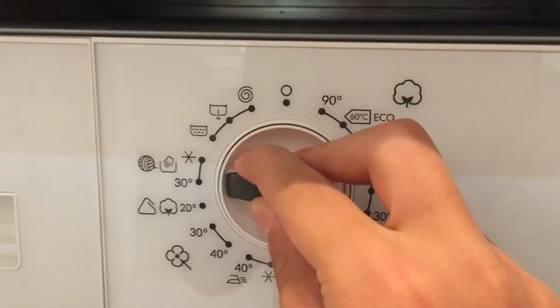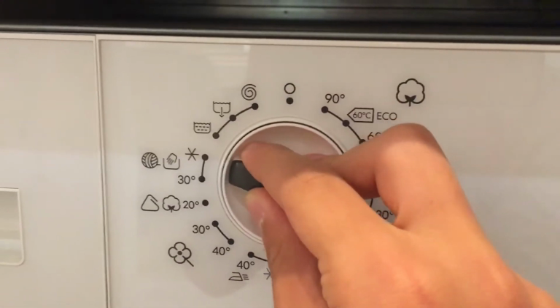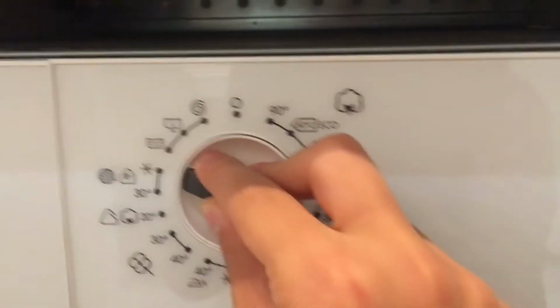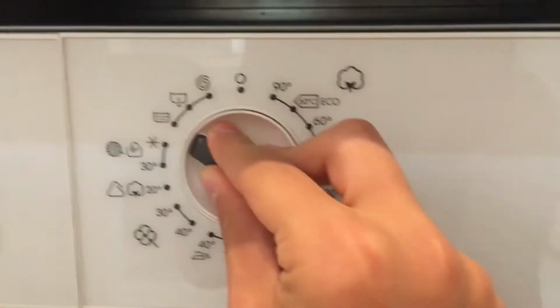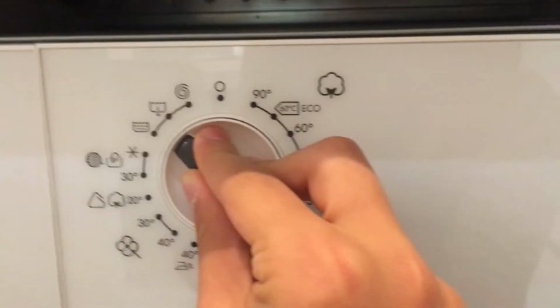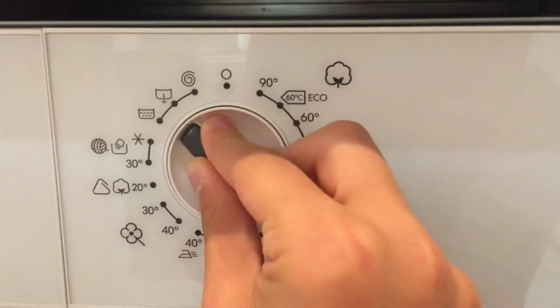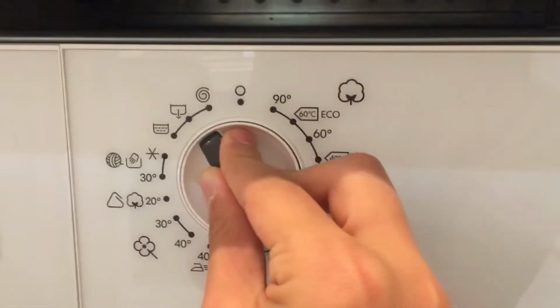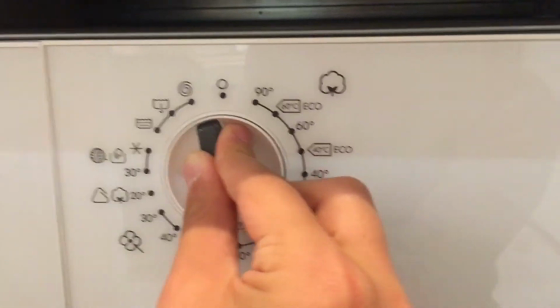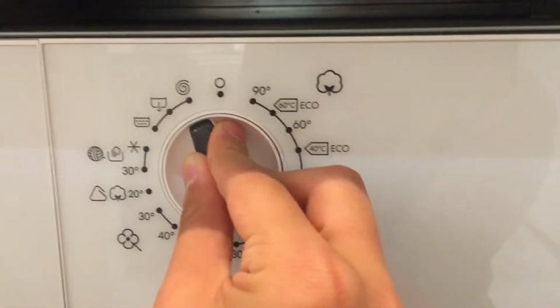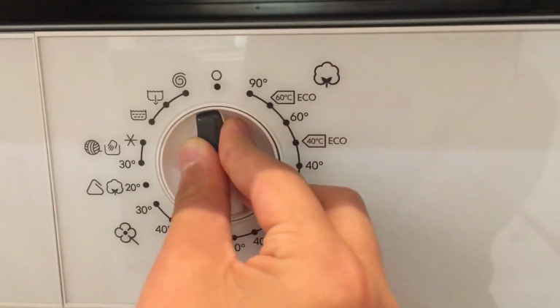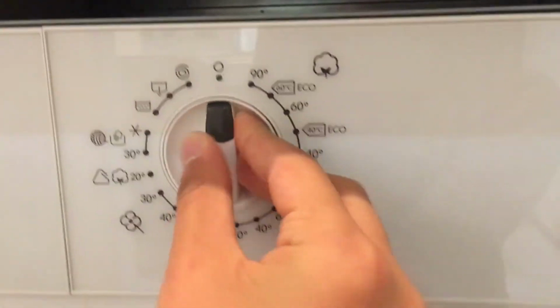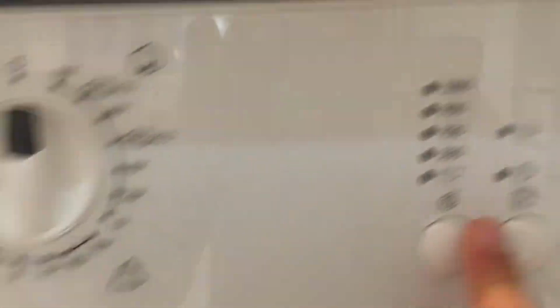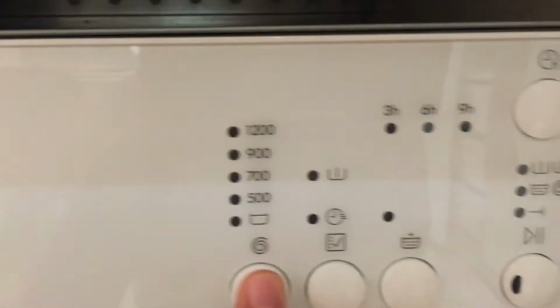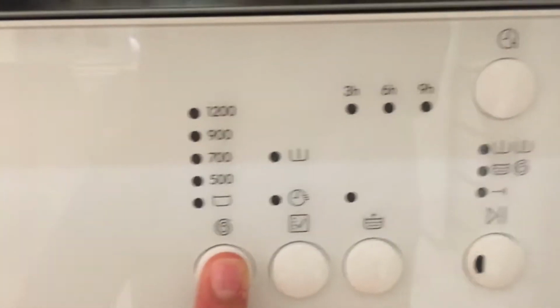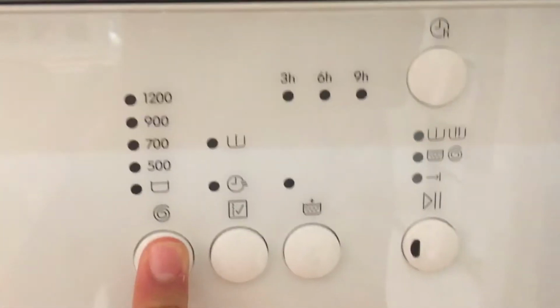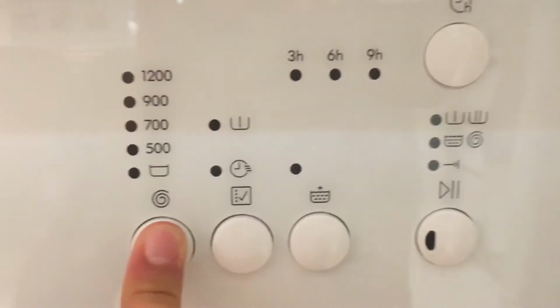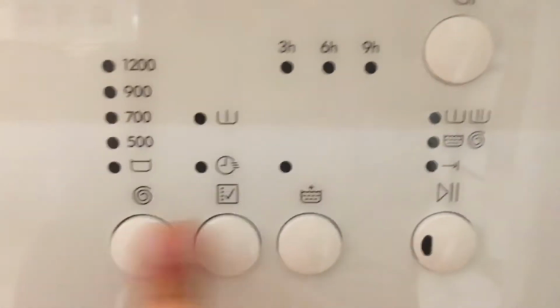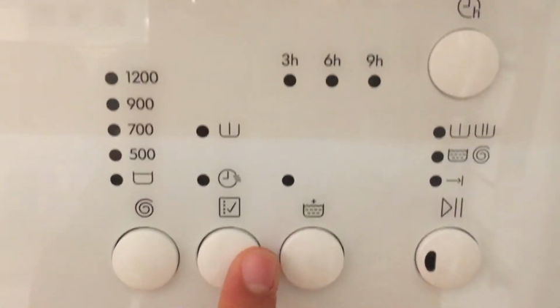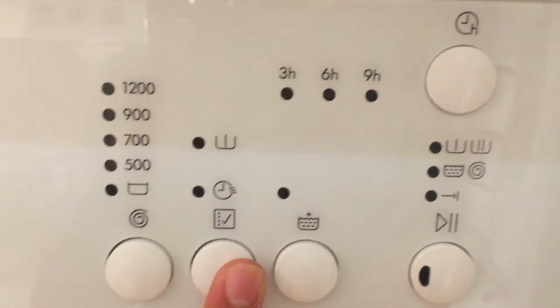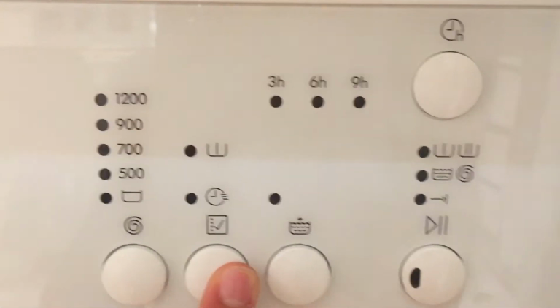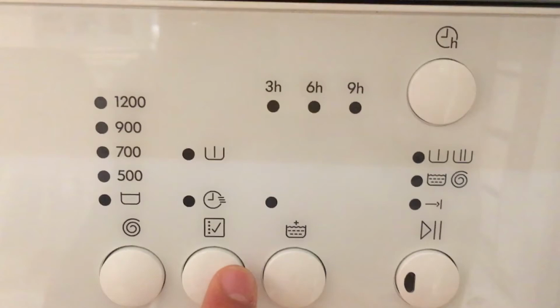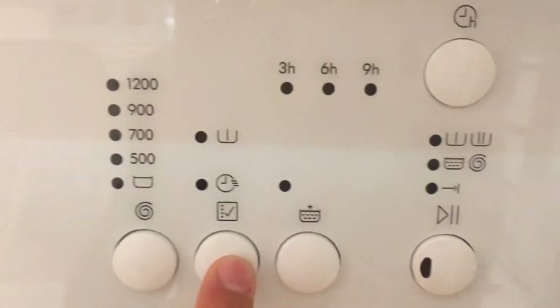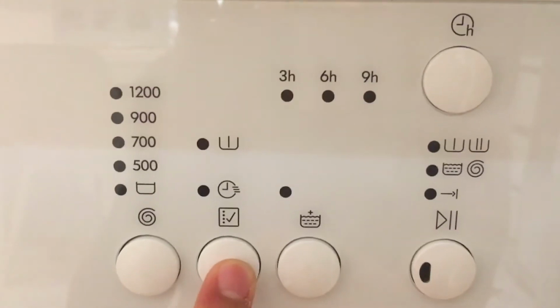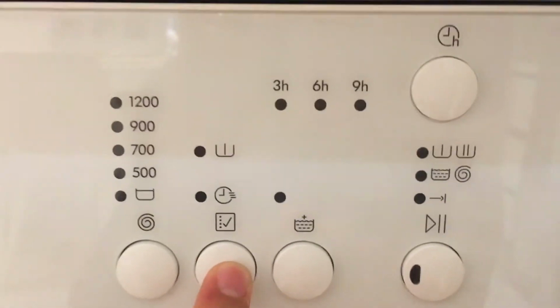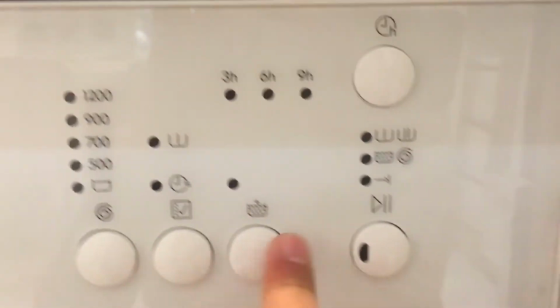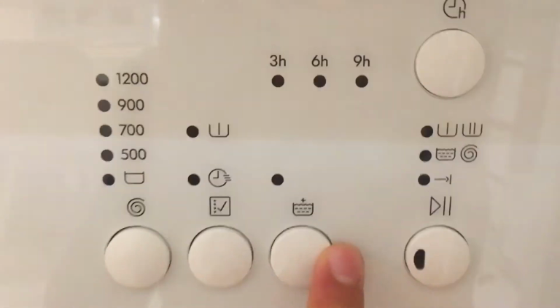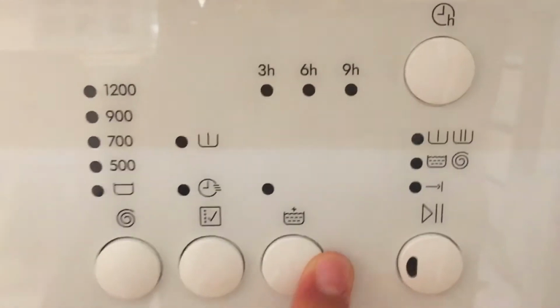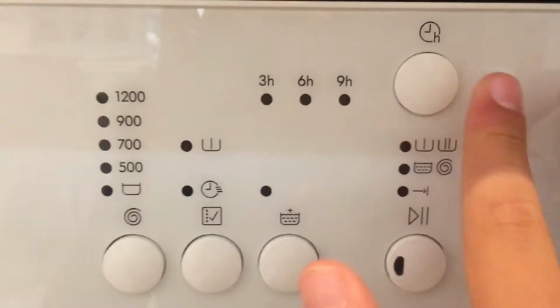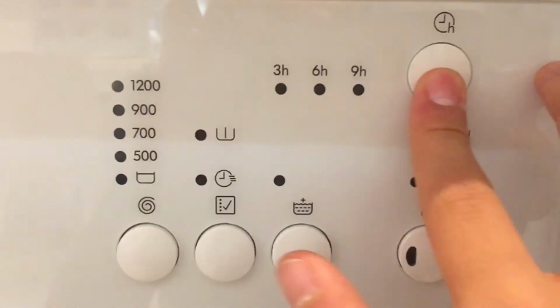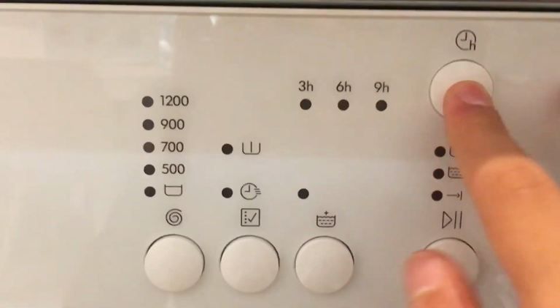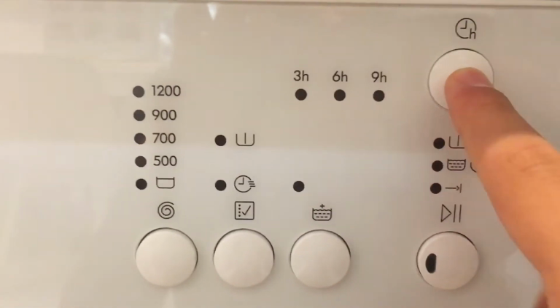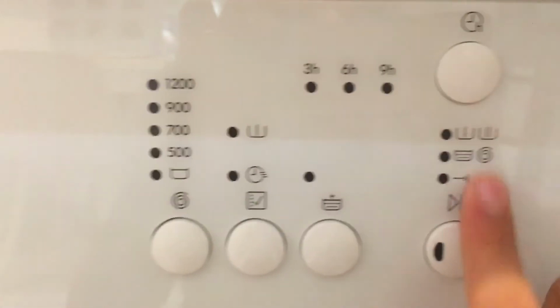30 and then hand wash, hold, rinse, spin, drain. They have 200, 900, 500 speed options, and pre-wash, extra rinse, delay for 3 hours or 9 hours.